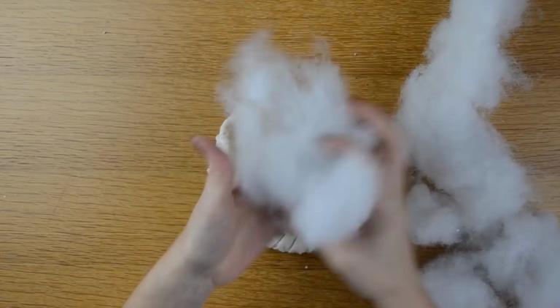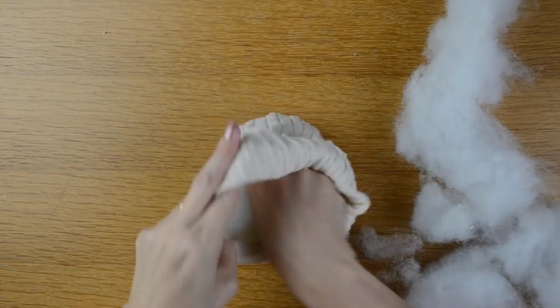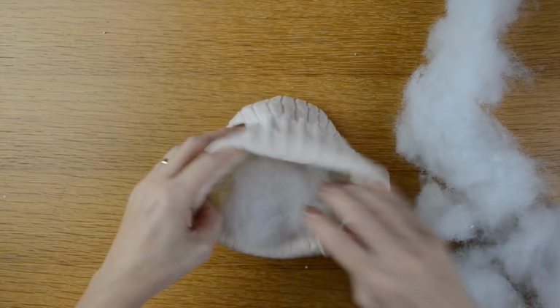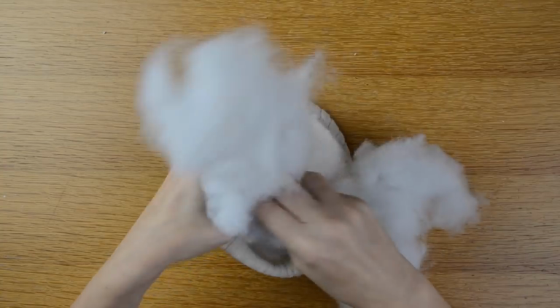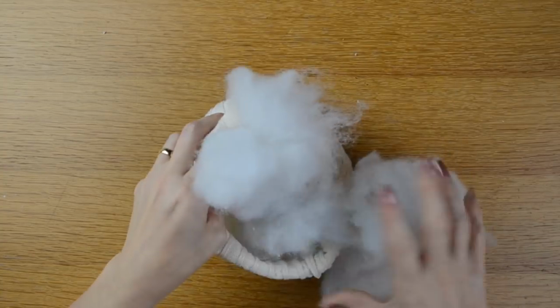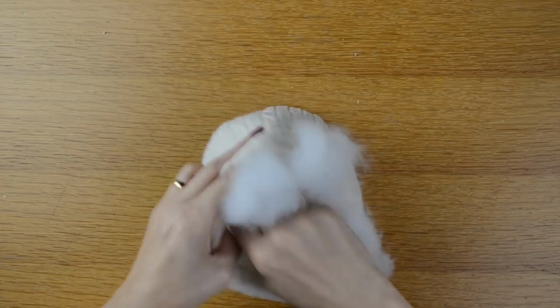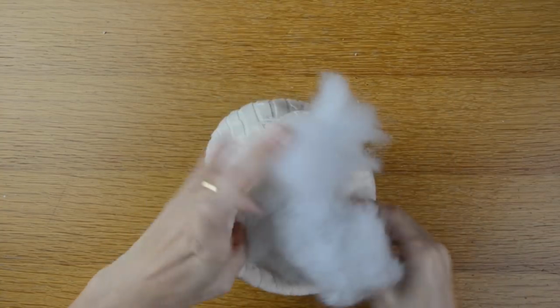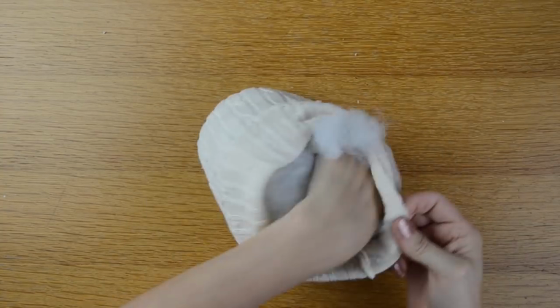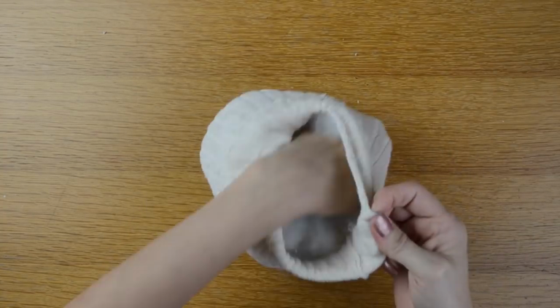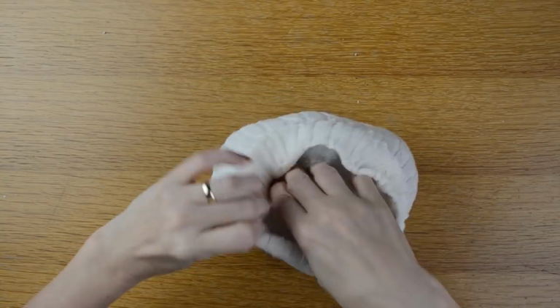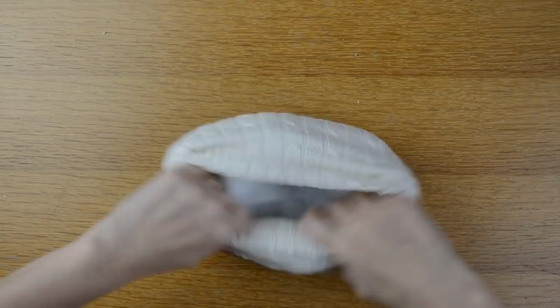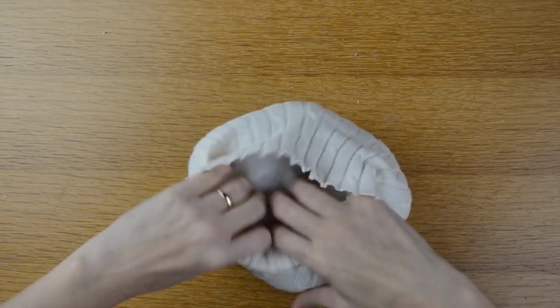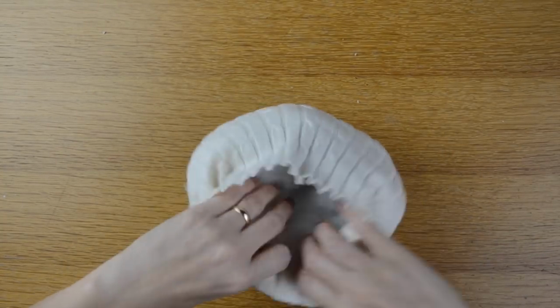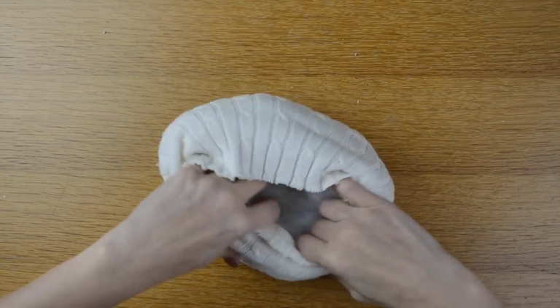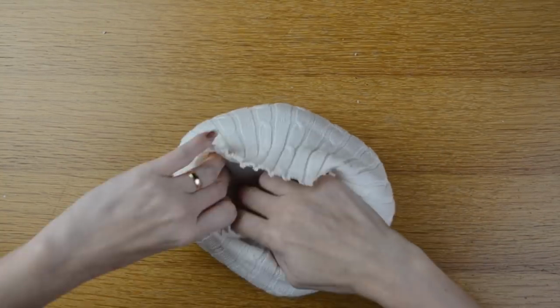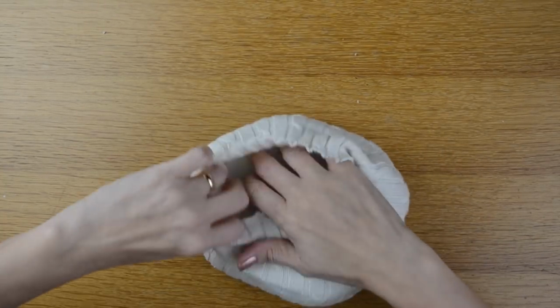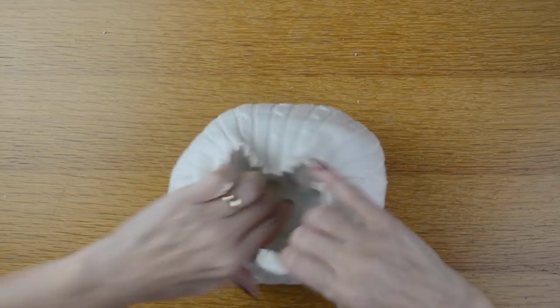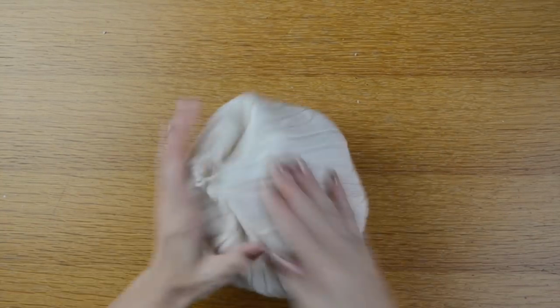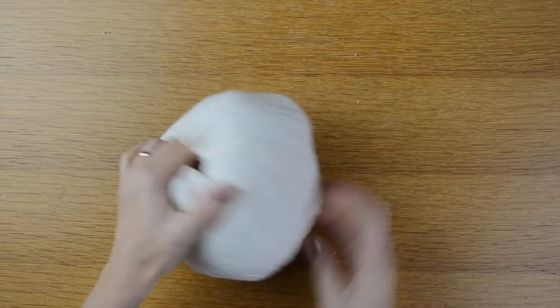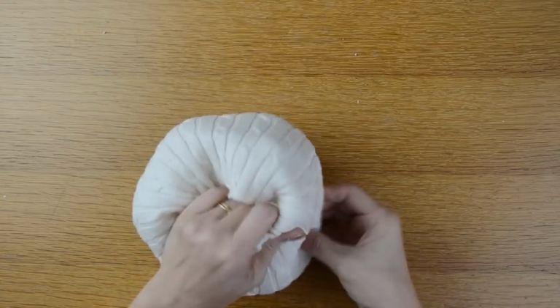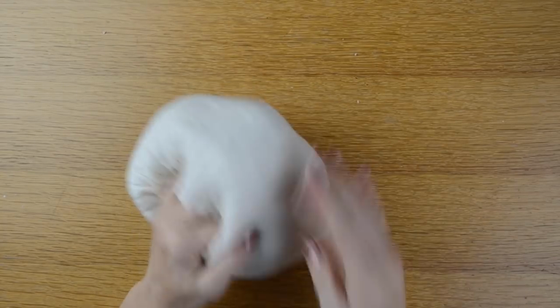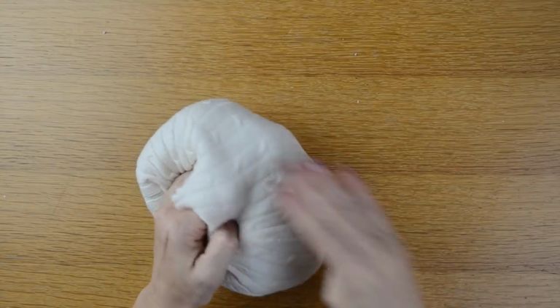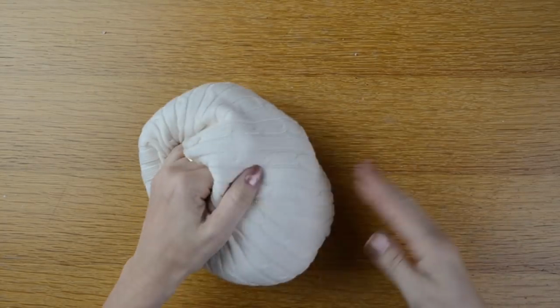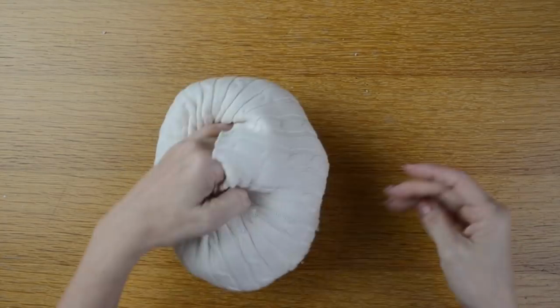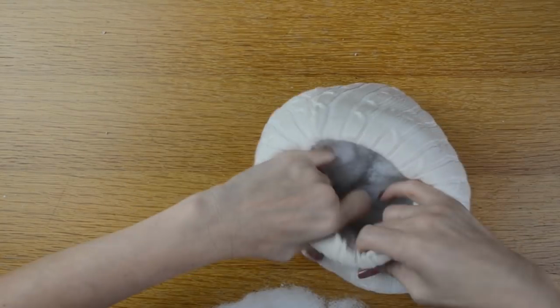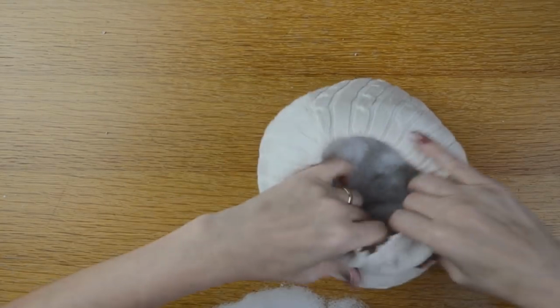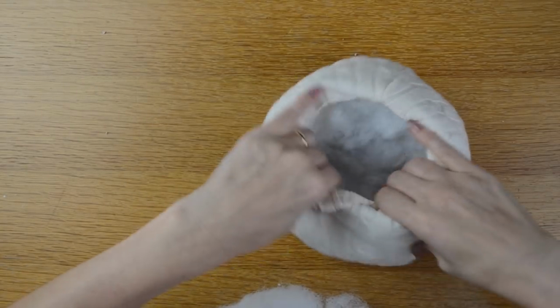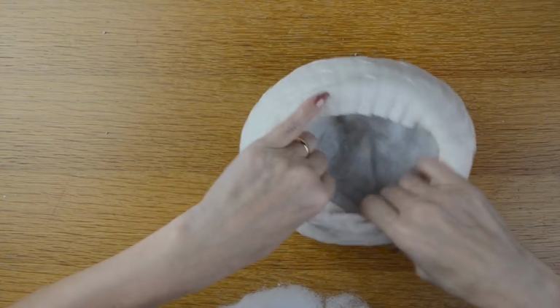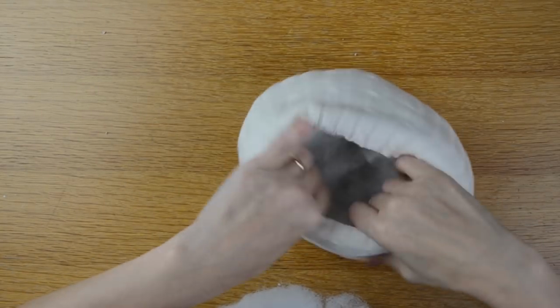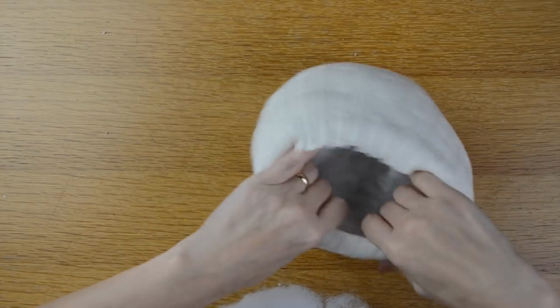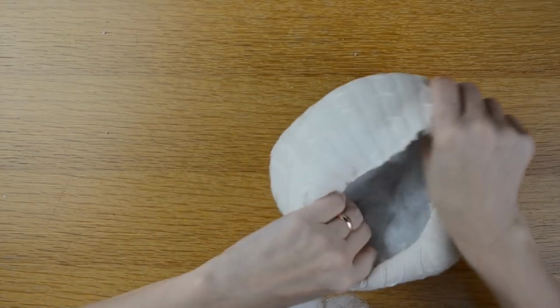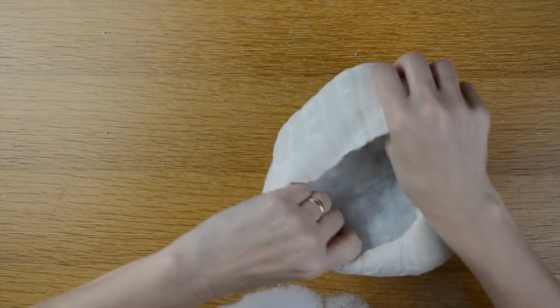I'll take my polyfill and start filling it up, making sure to shape it nicely — round, like a pumpkin would be.